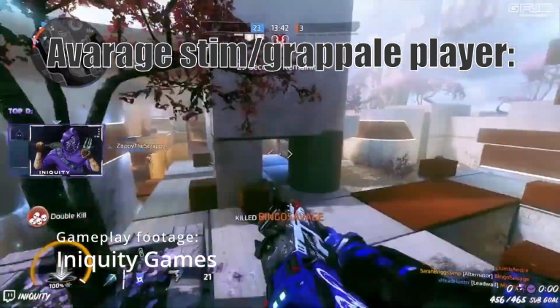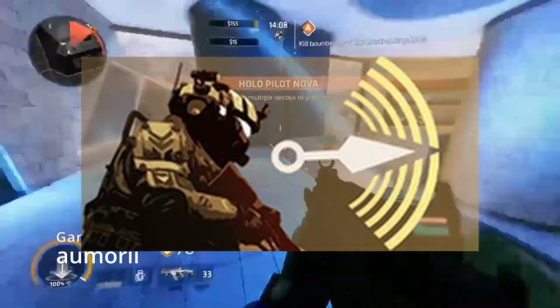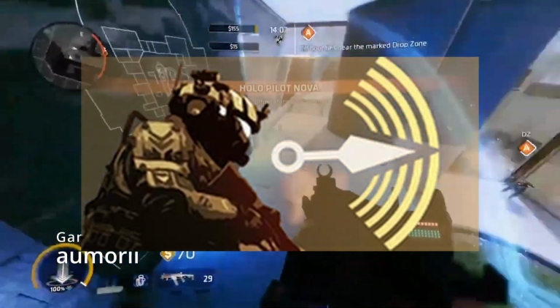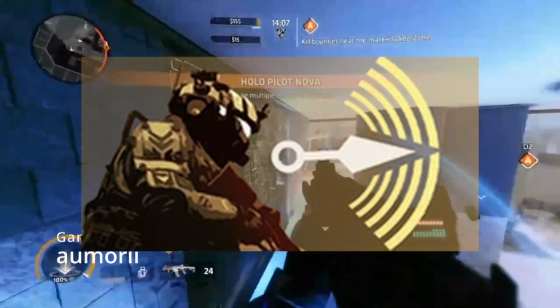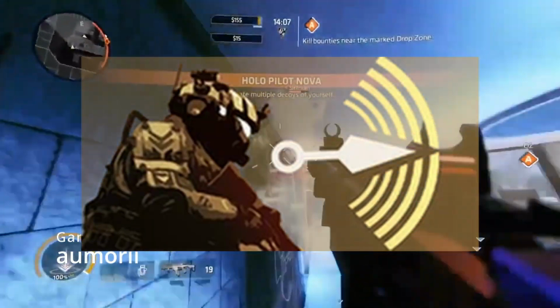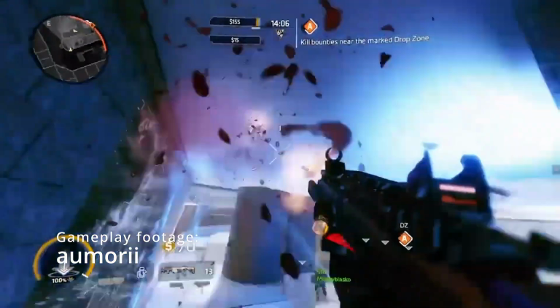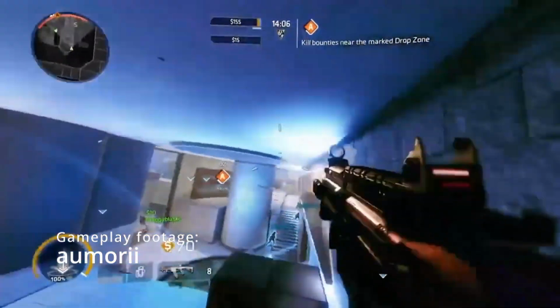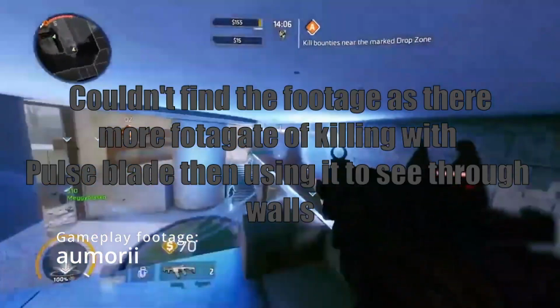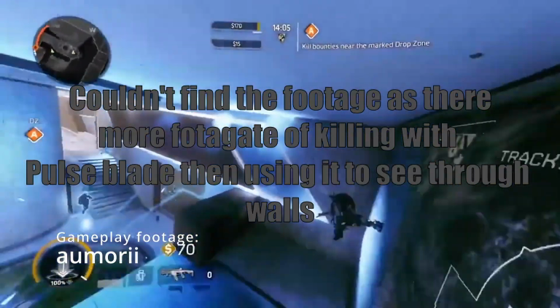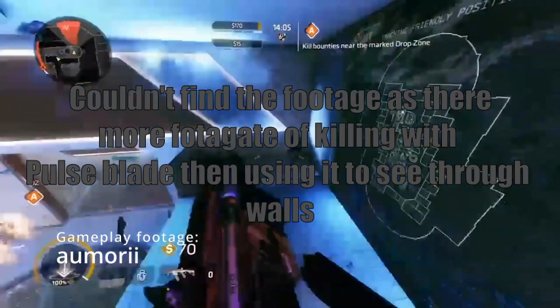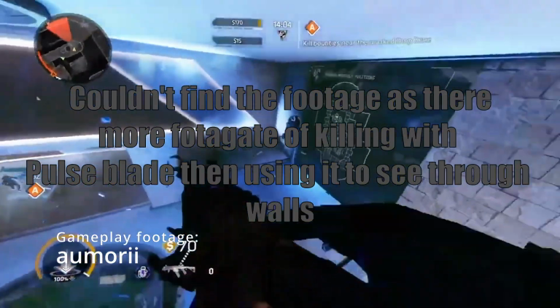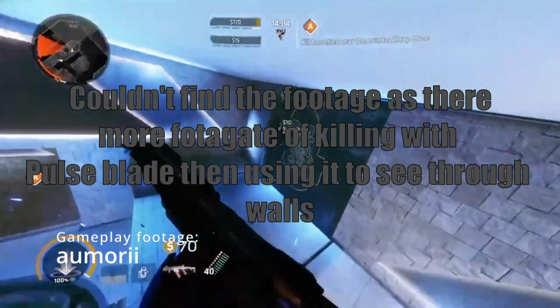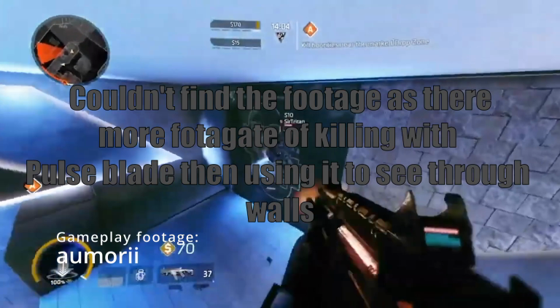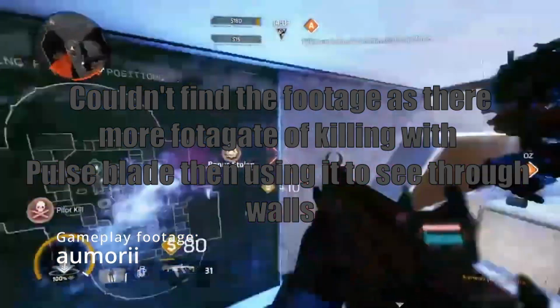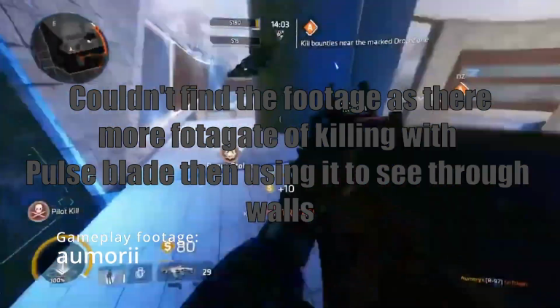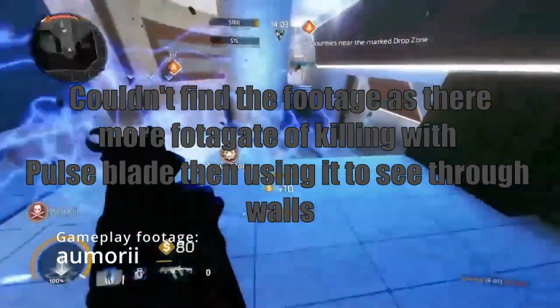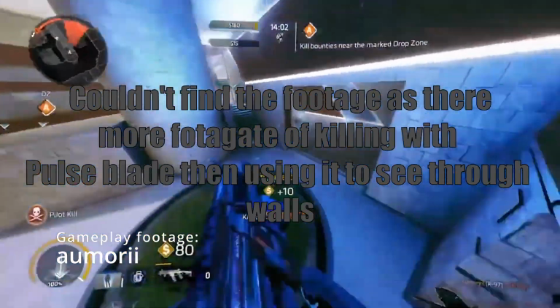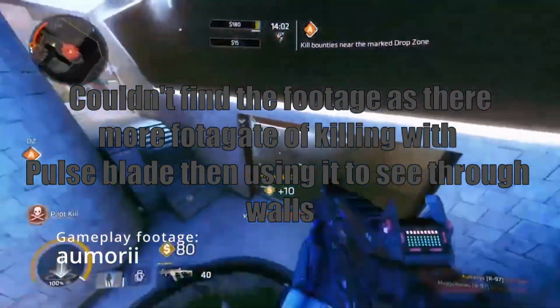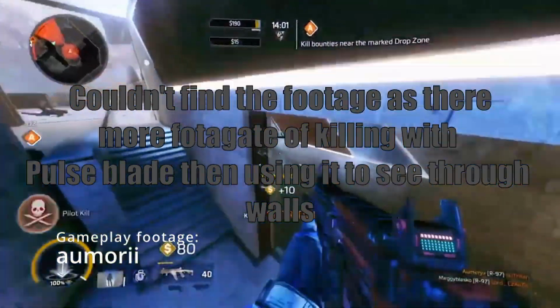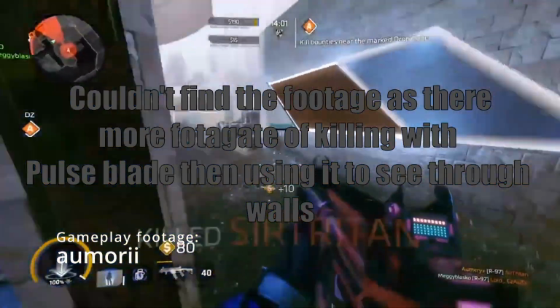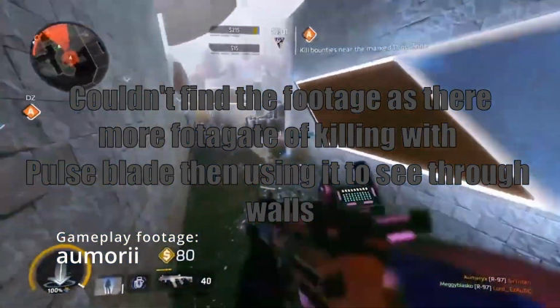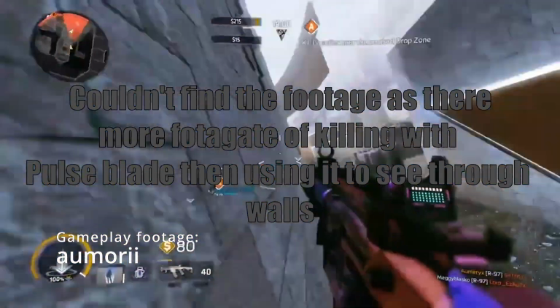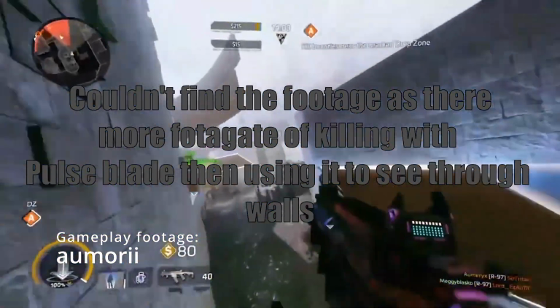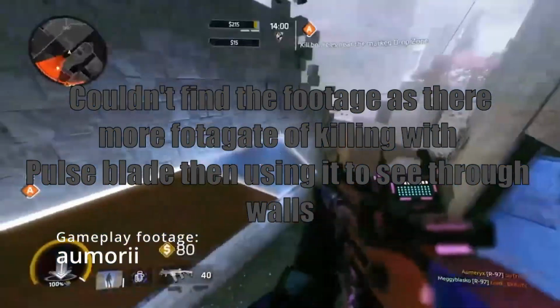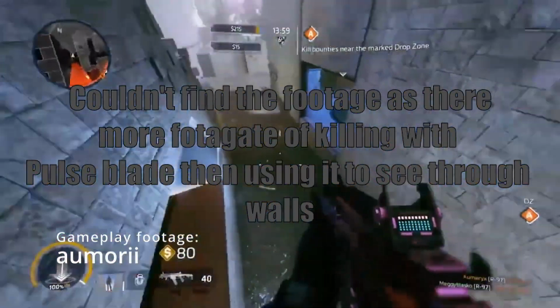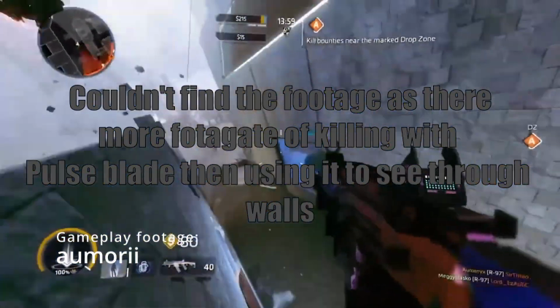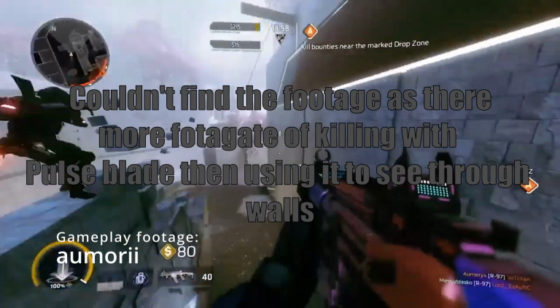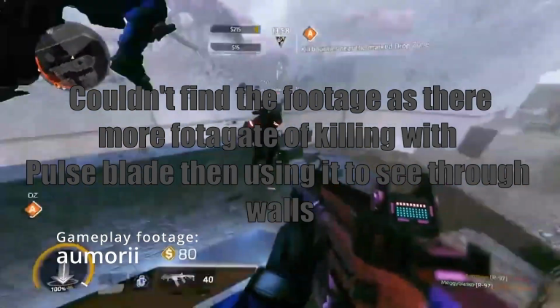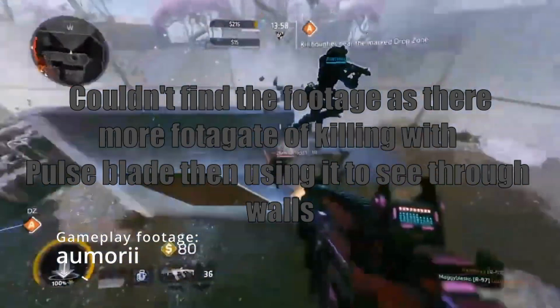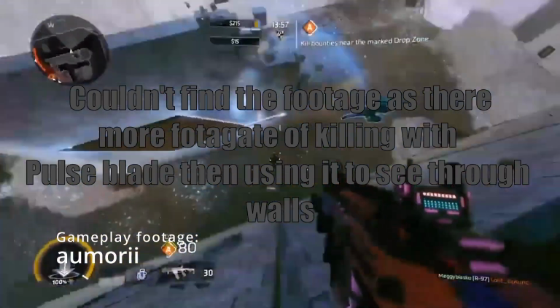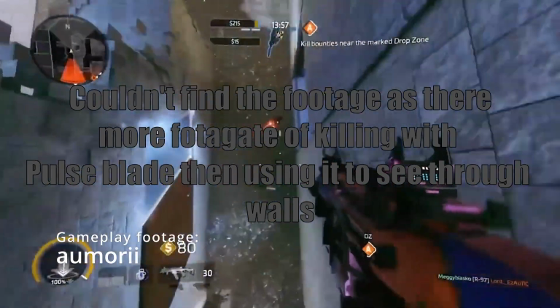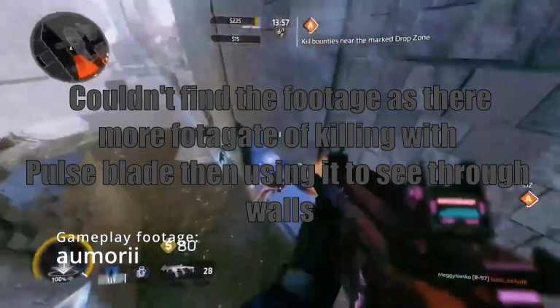Pulse Blade — an ability that makes enemies visible through walls for all of your team. The knowledge of the enemy's location might not be the most useful, as fast players might still win a one-on-one encounter.